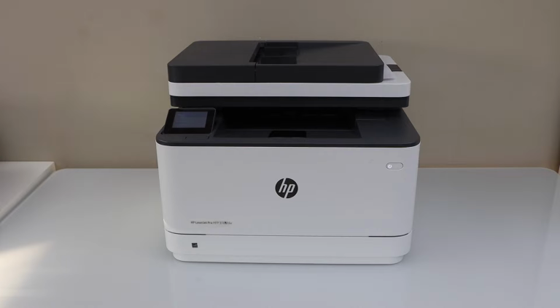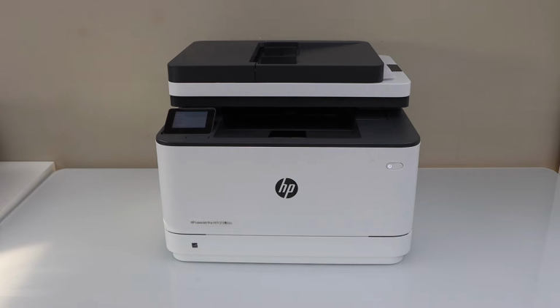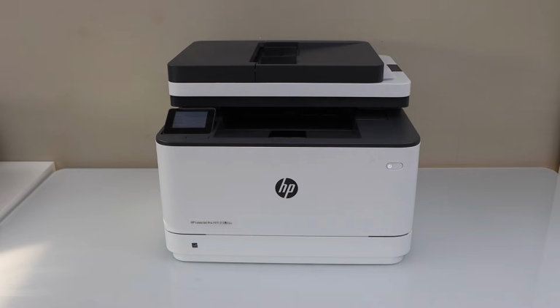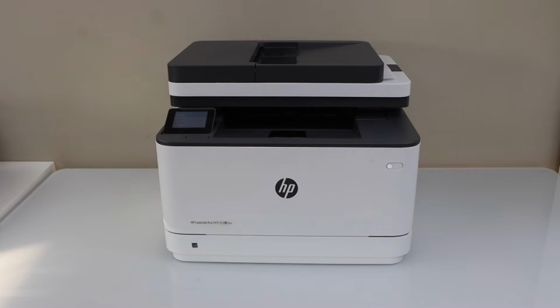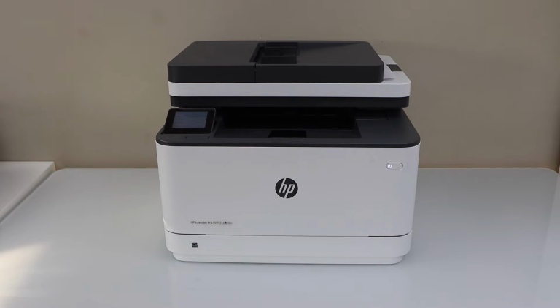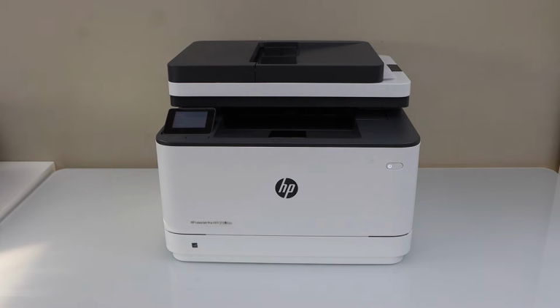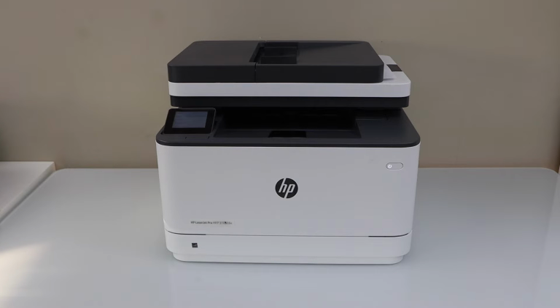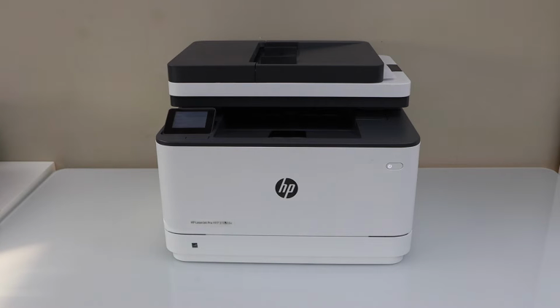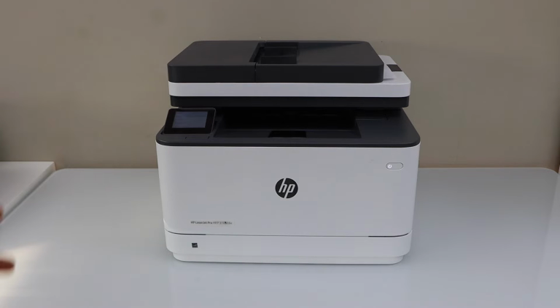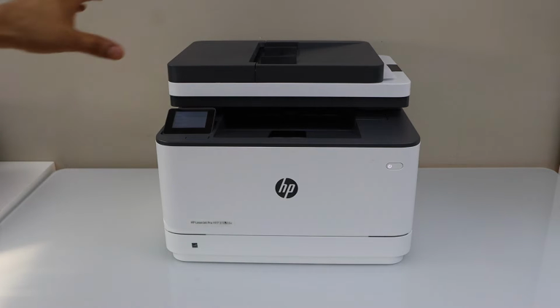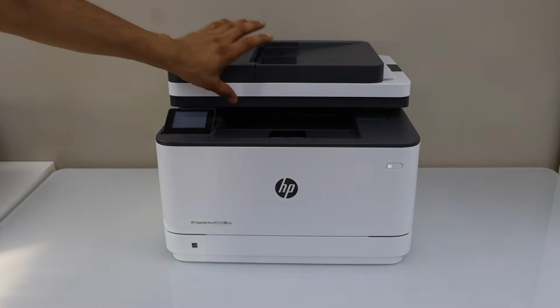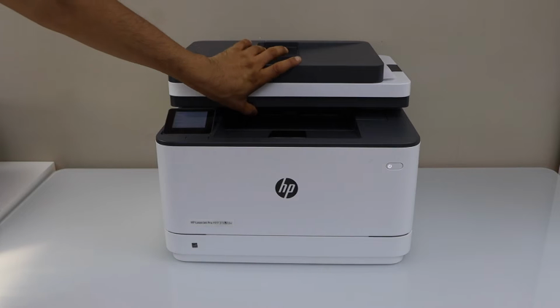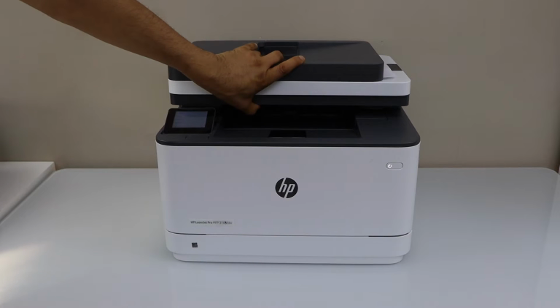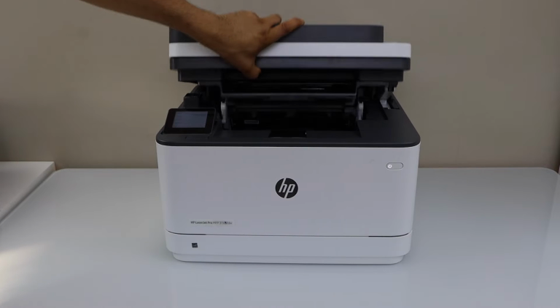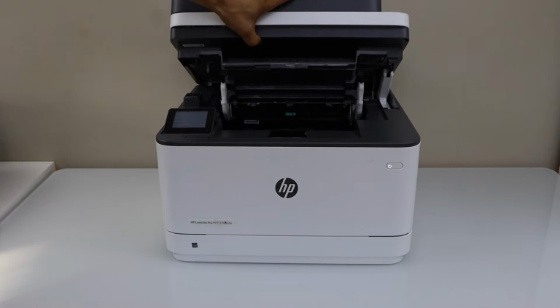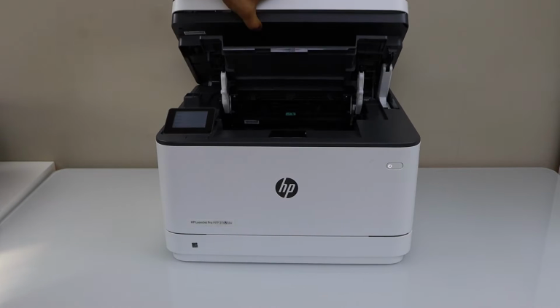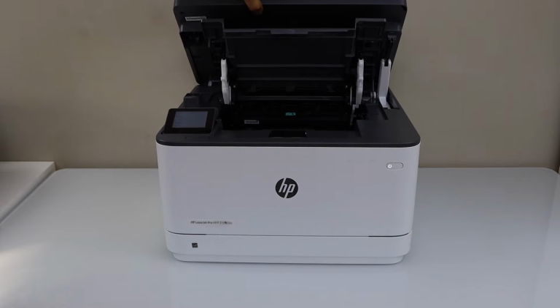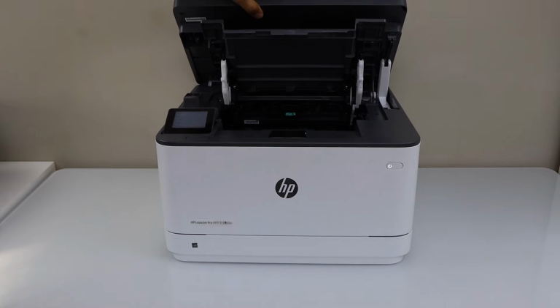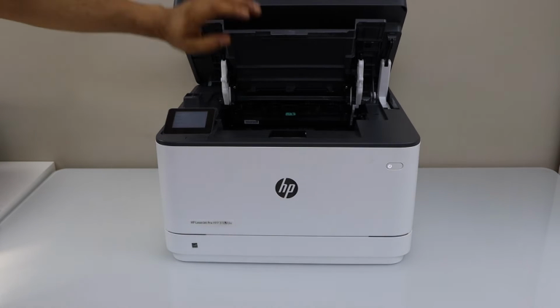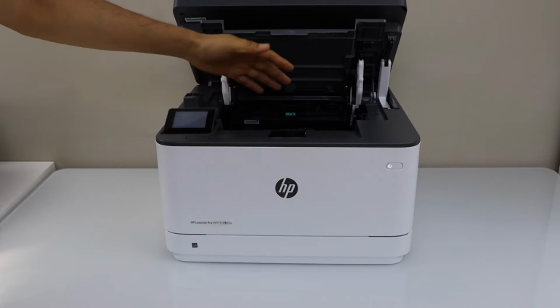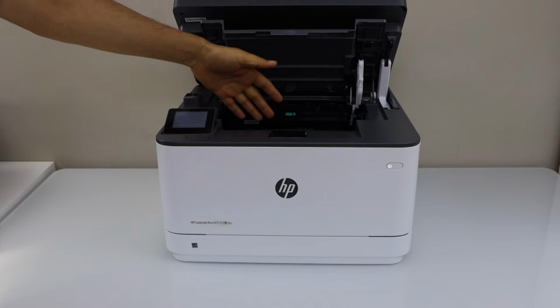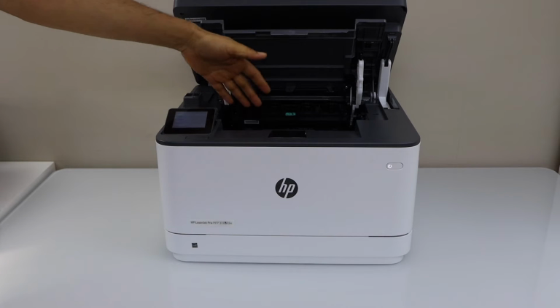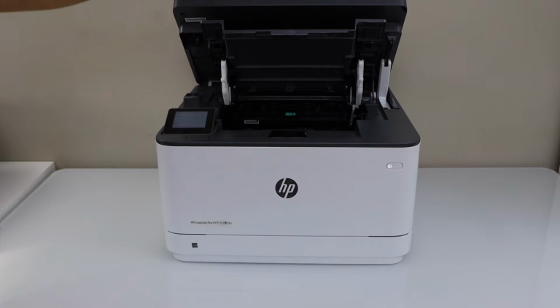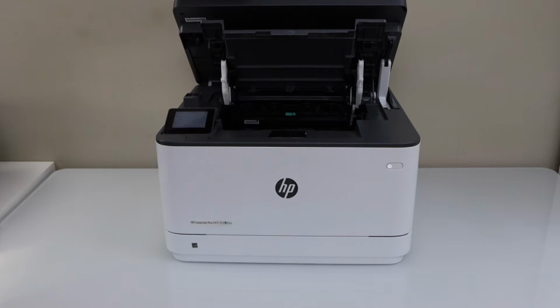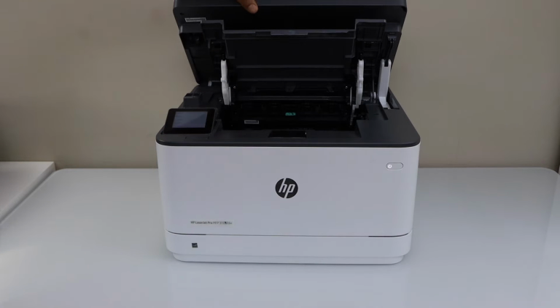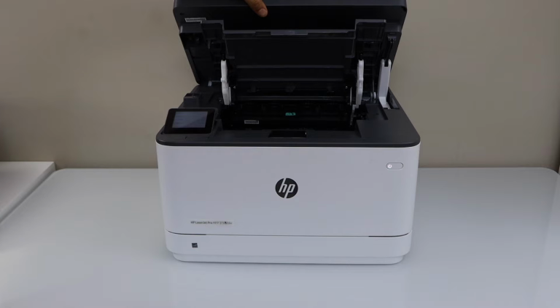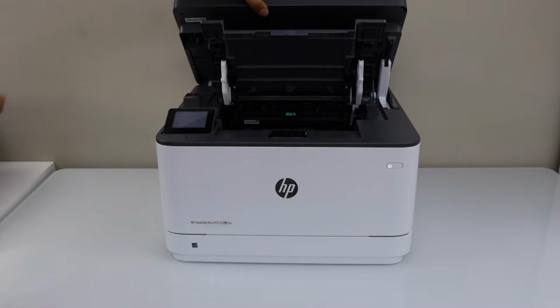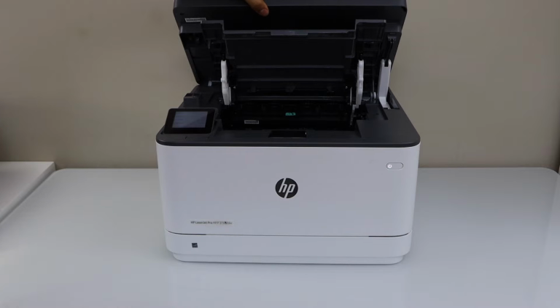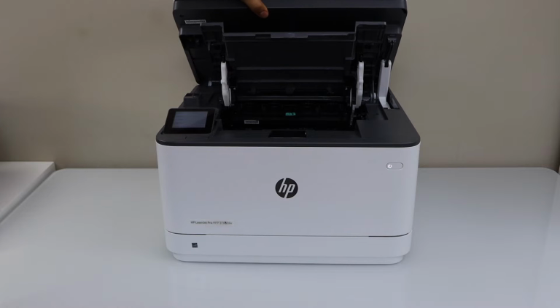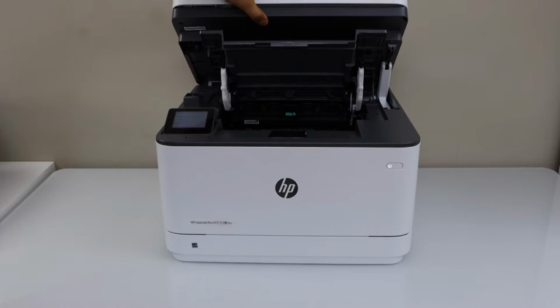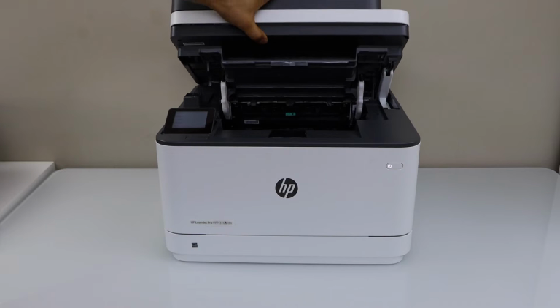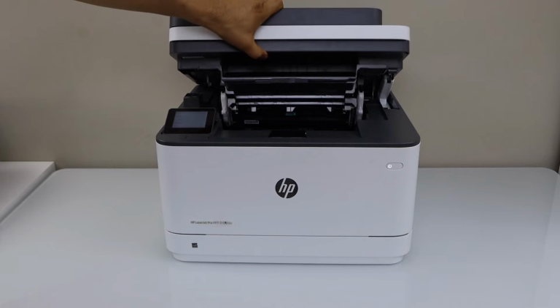This printer comes with the pre-installed ink toner. If you open this section you can see the ink toner is already installed inside, so you don't have to do anything with the ink toner.